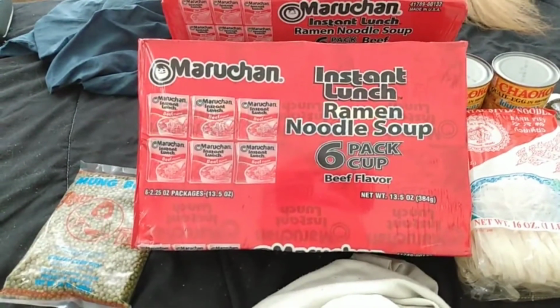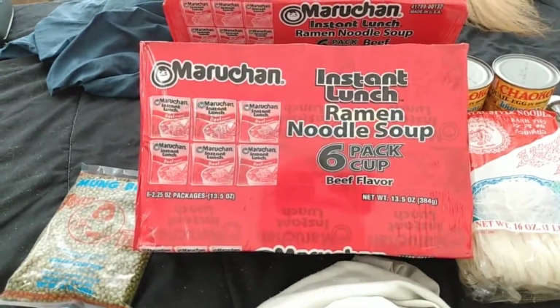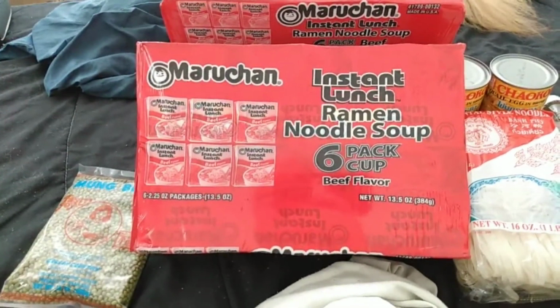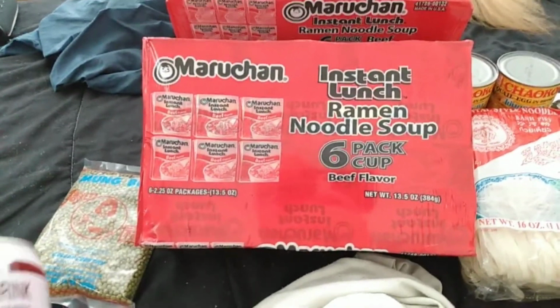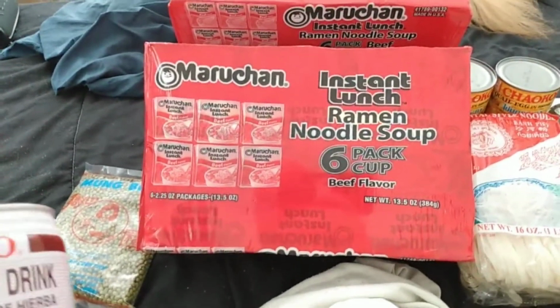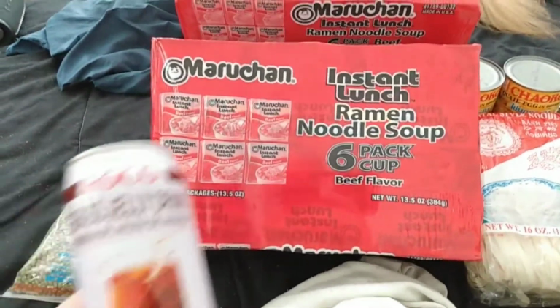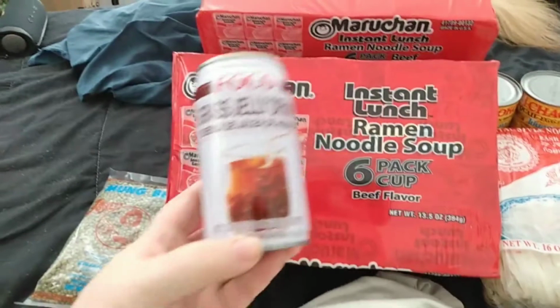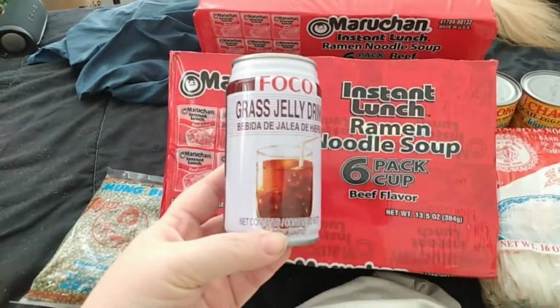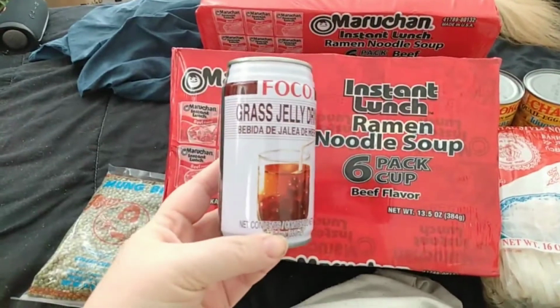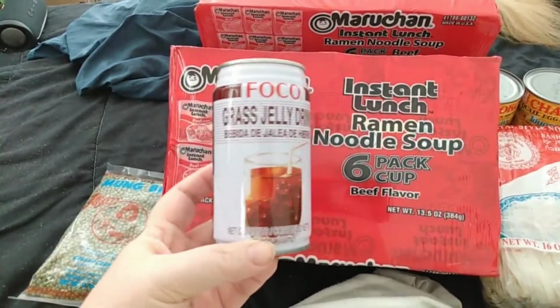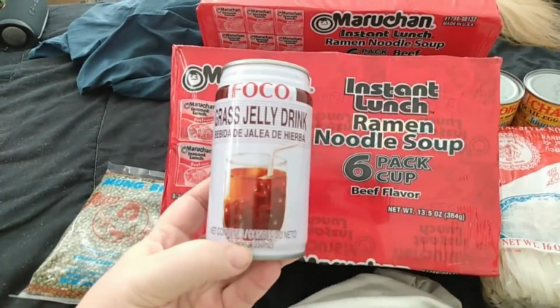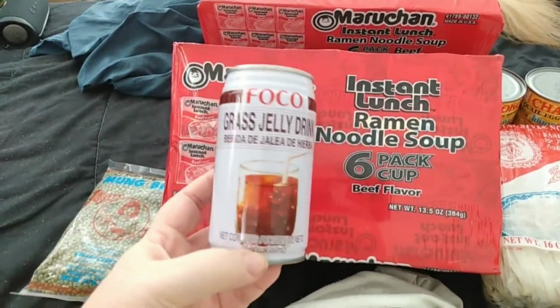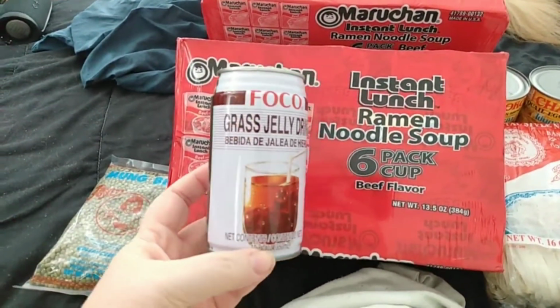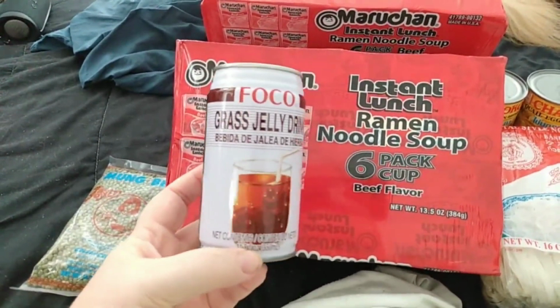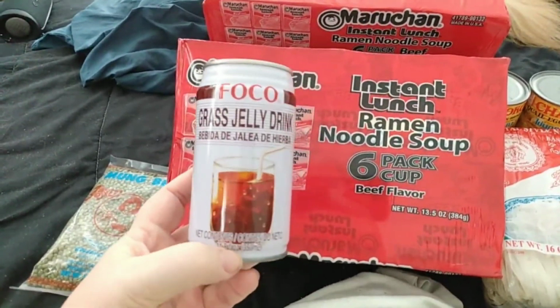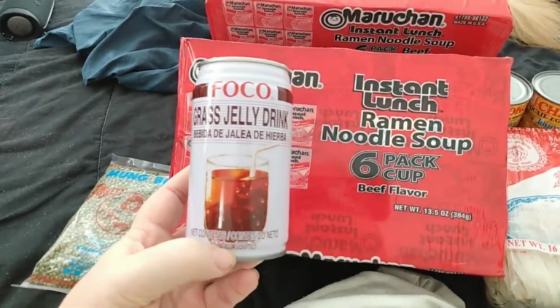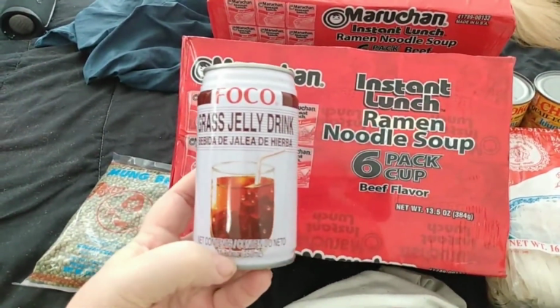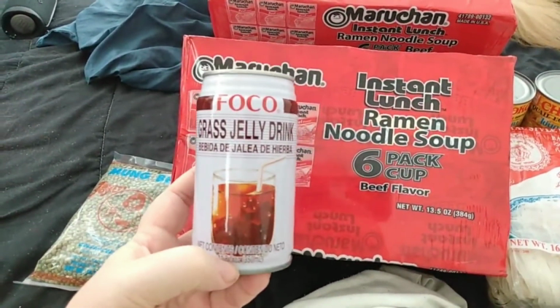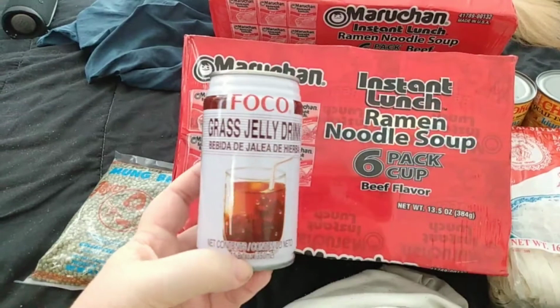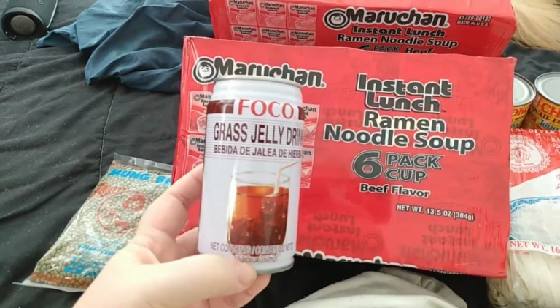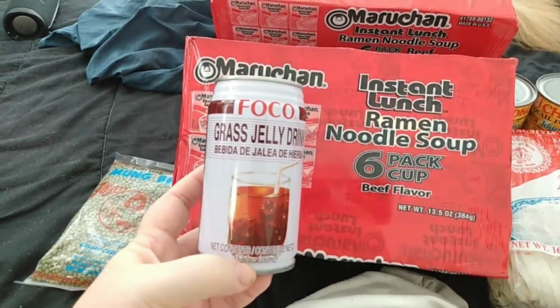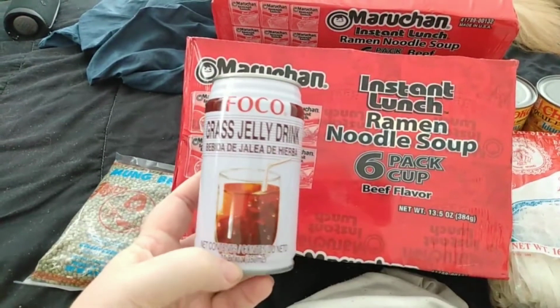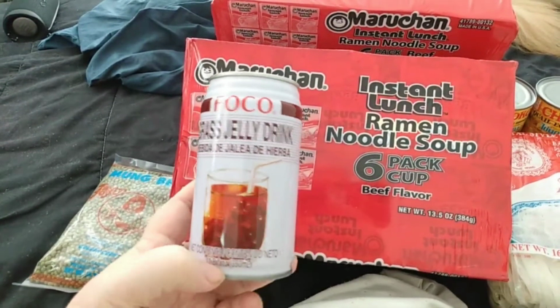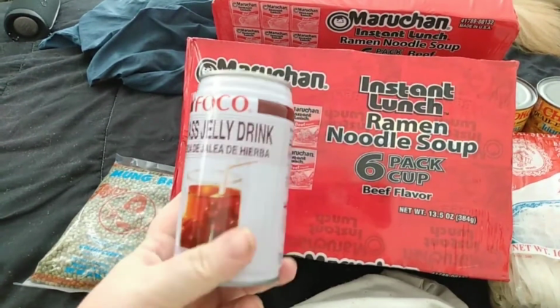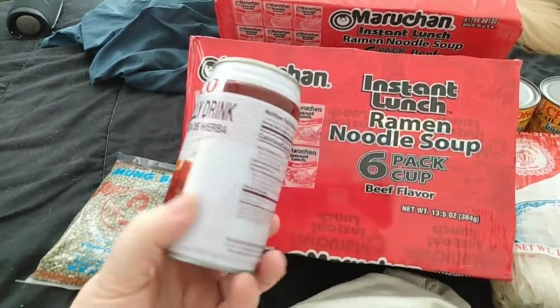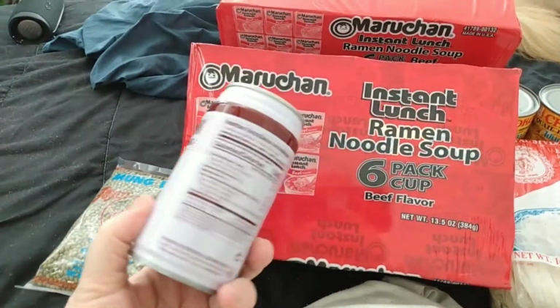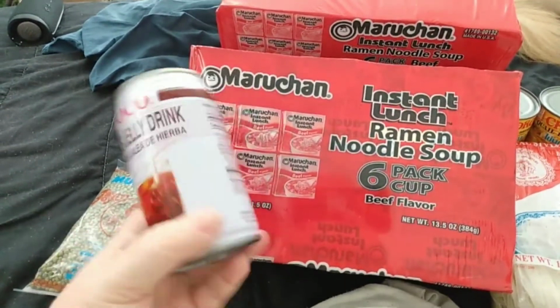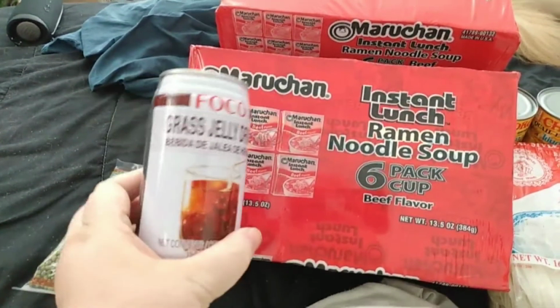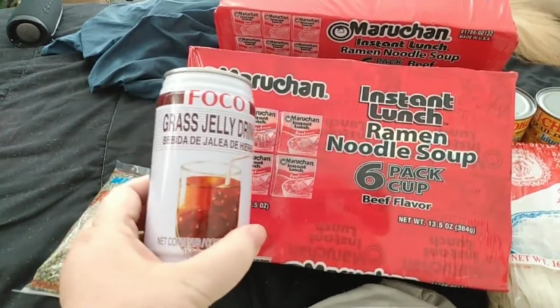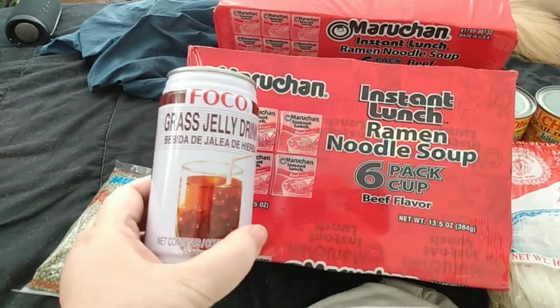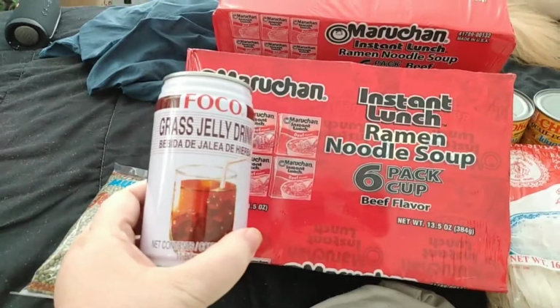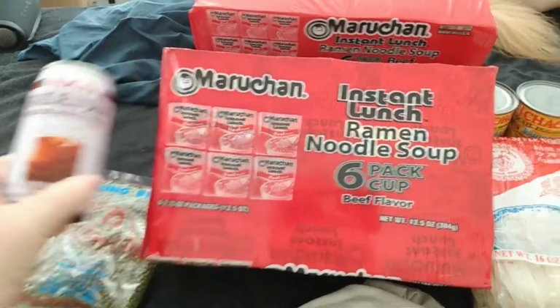They are six-packs of cup of noodles, so I have three packages of those. I also have grass jelly drink — I thought that would be an interesting video for us to try, so I will be doing a video on this eventually.